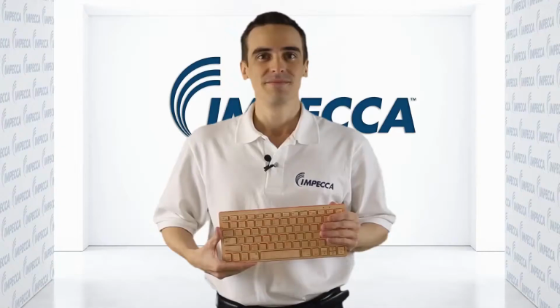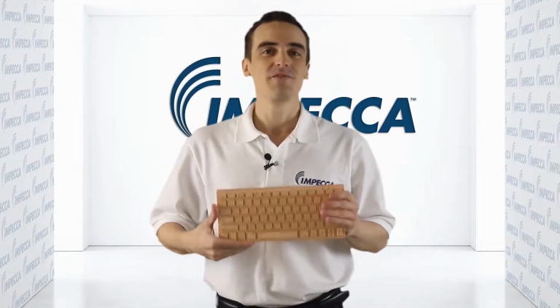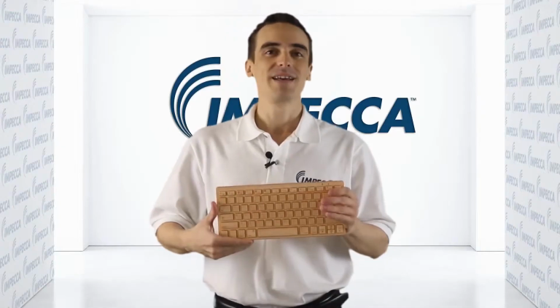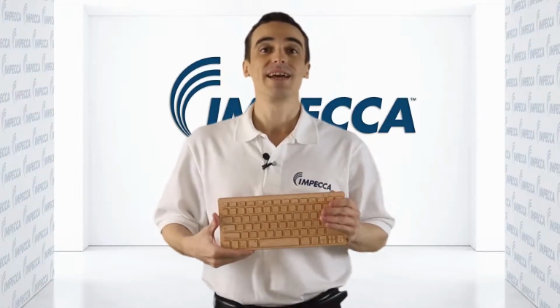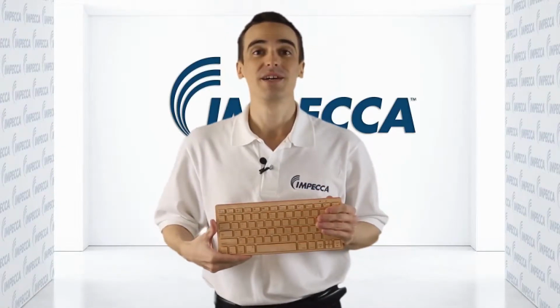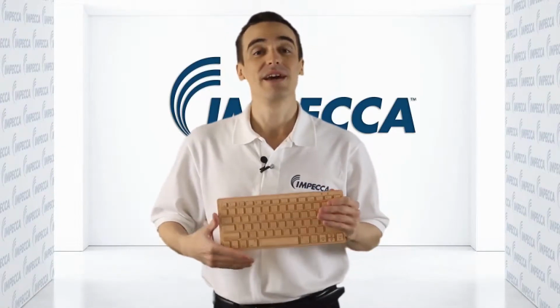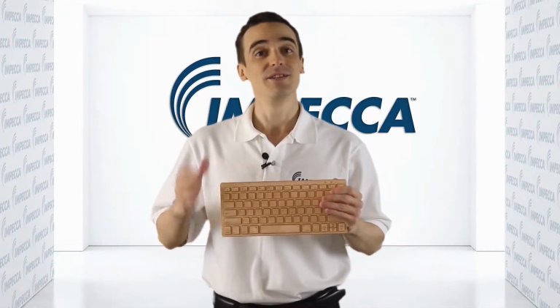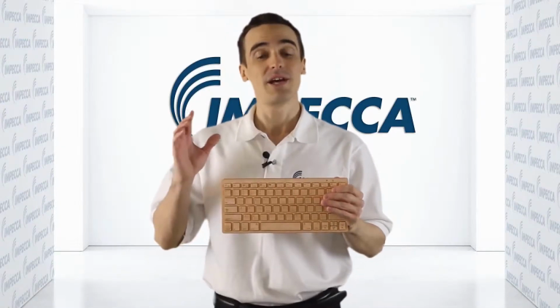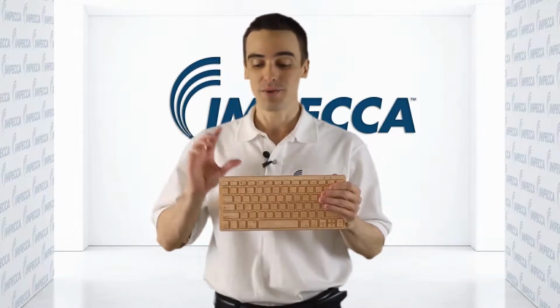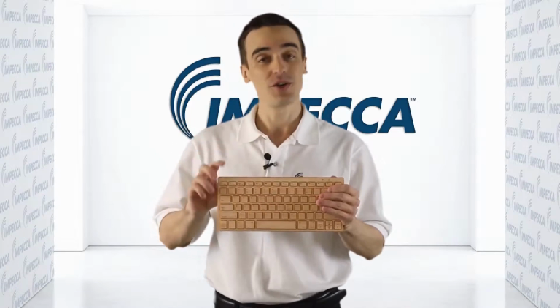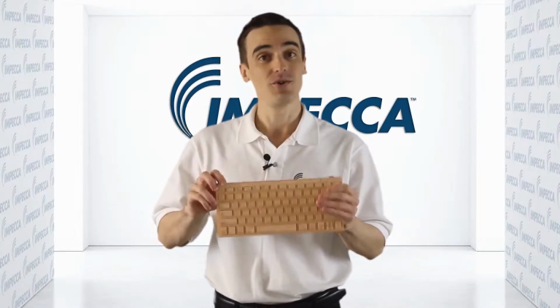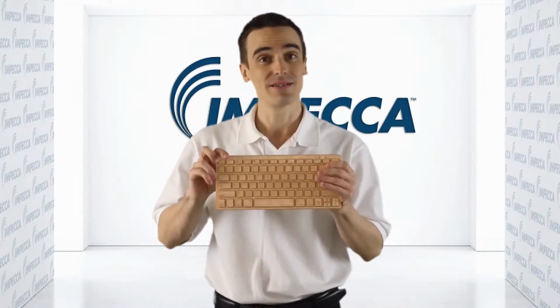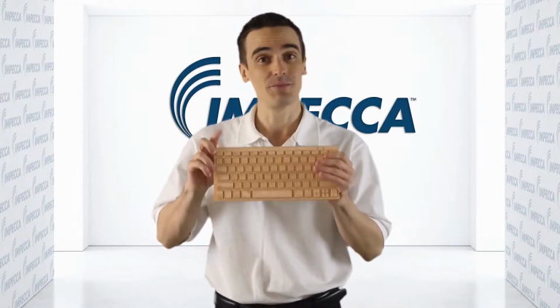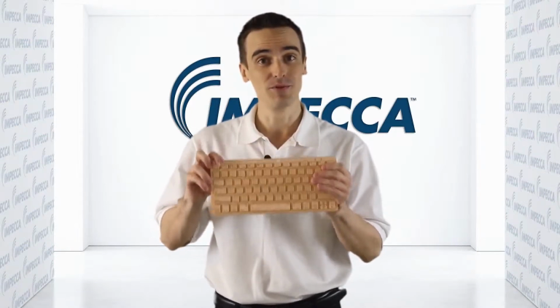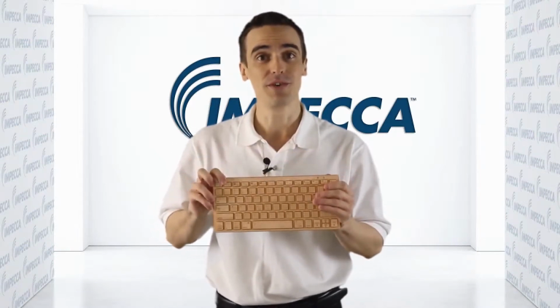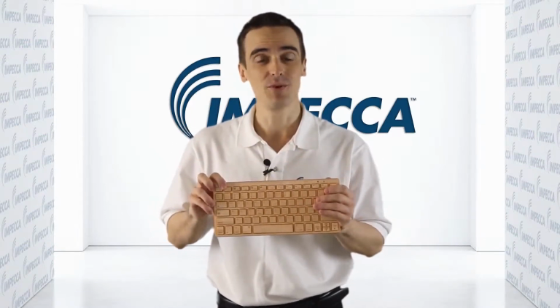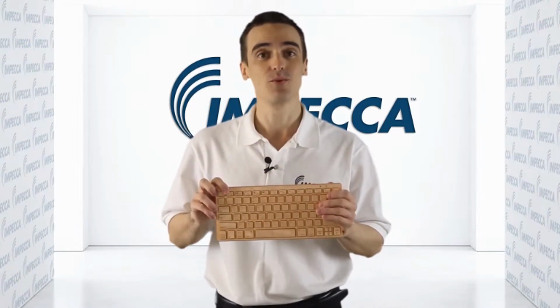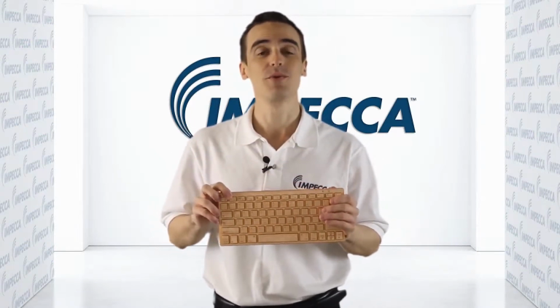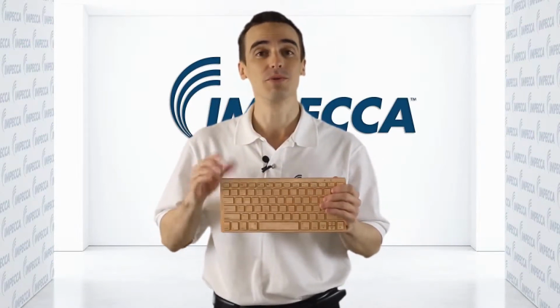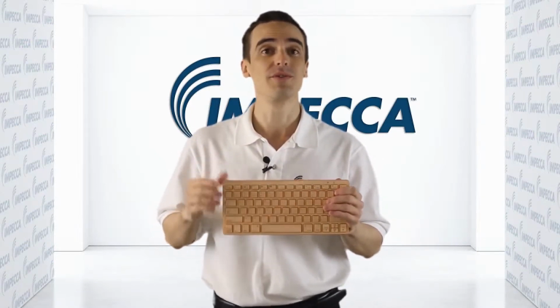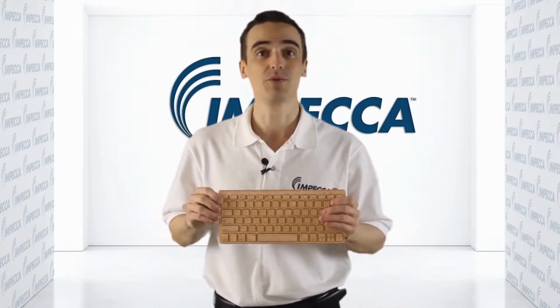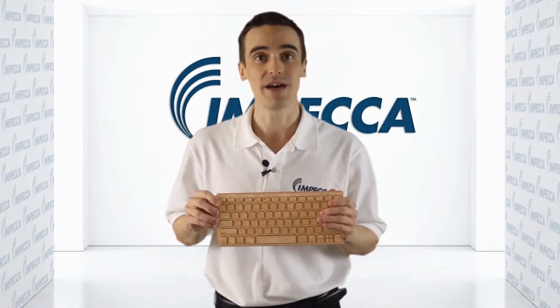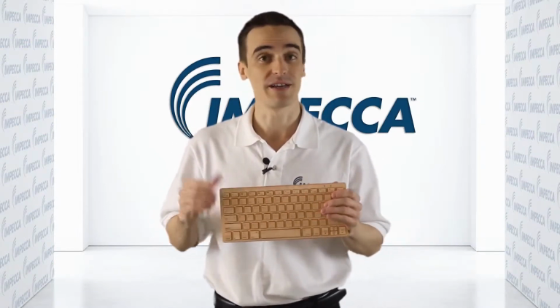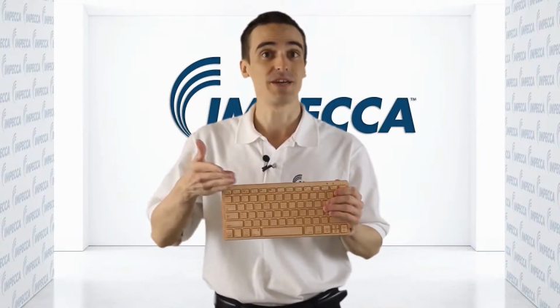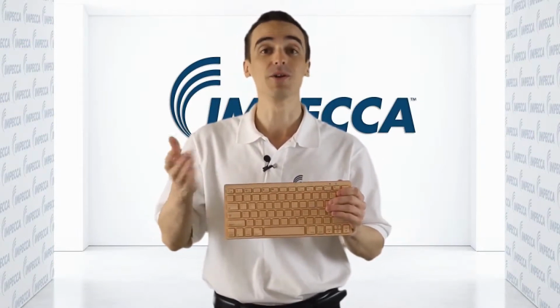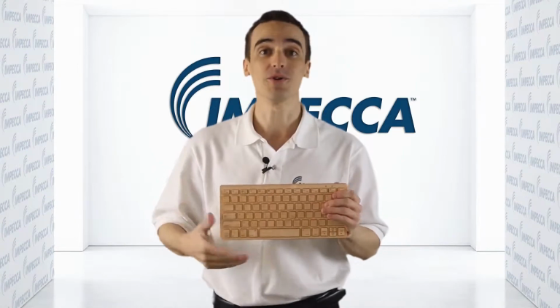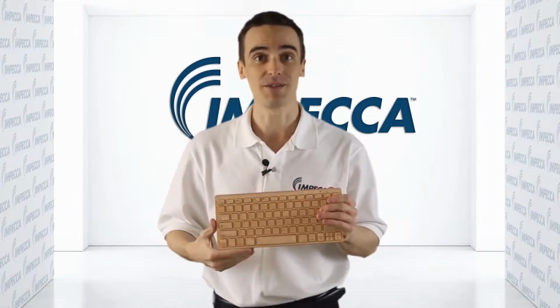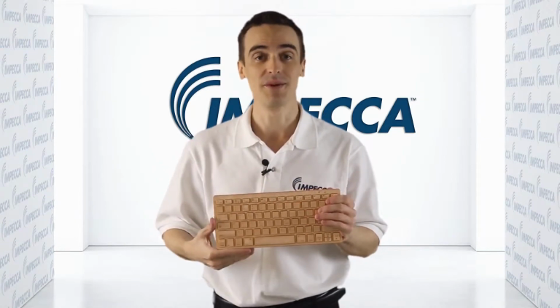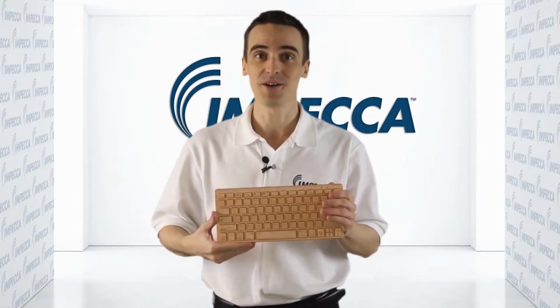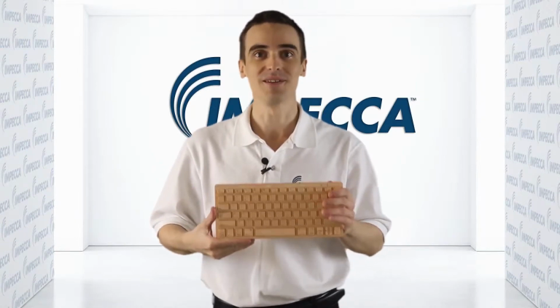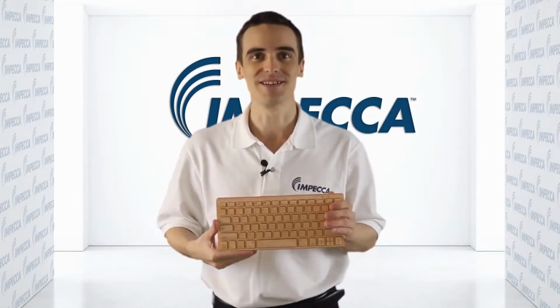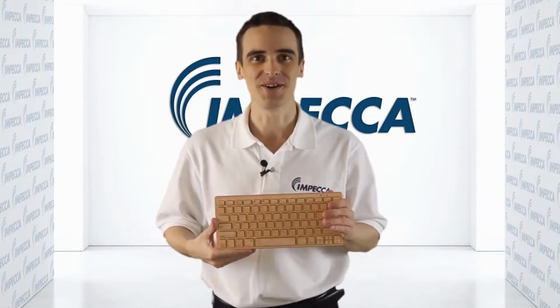Hey everybody, it's Daniel here, and in this video I'm going to show you how to set up your Bluetooth keyboard to work with your Bluetooth enabled device like your tablet or your laptop. So let's get started.